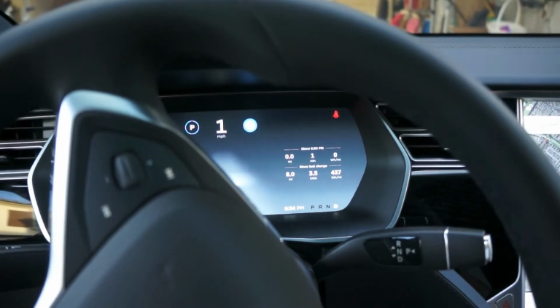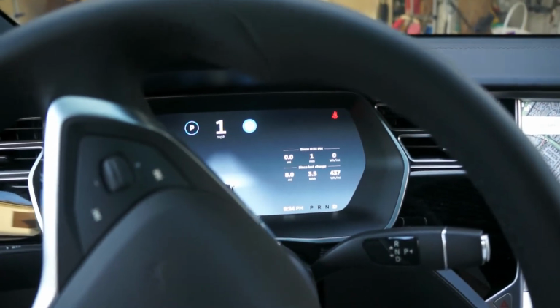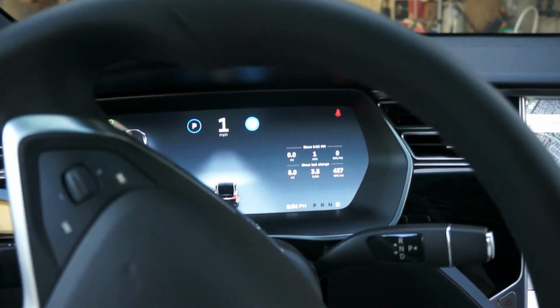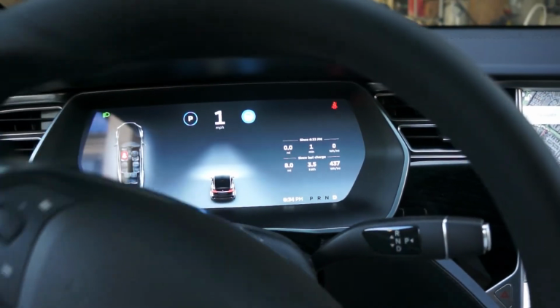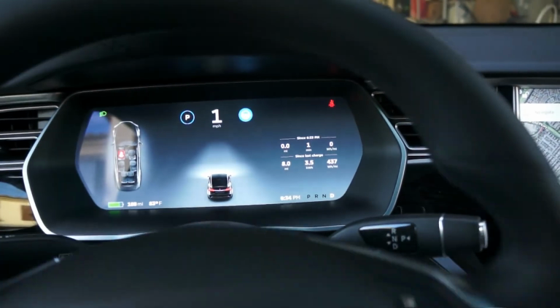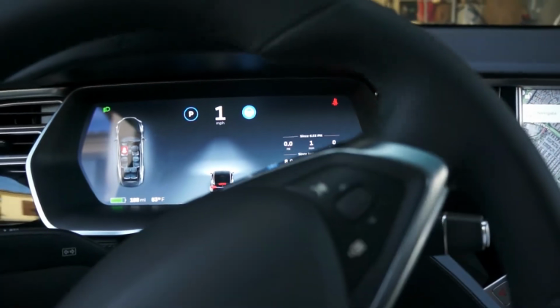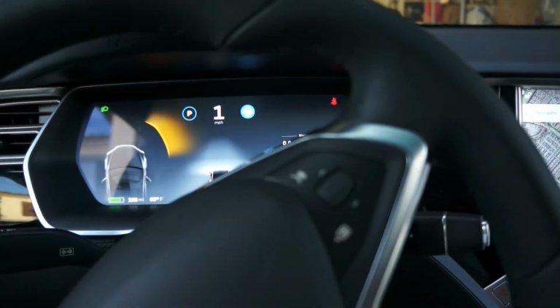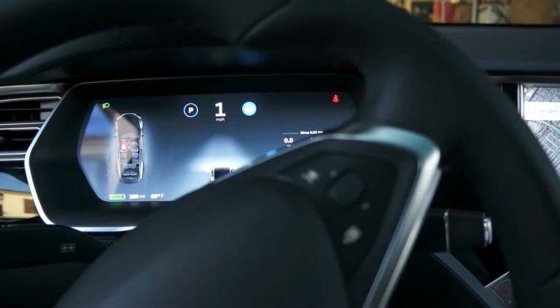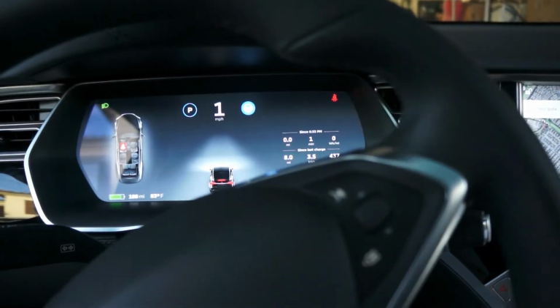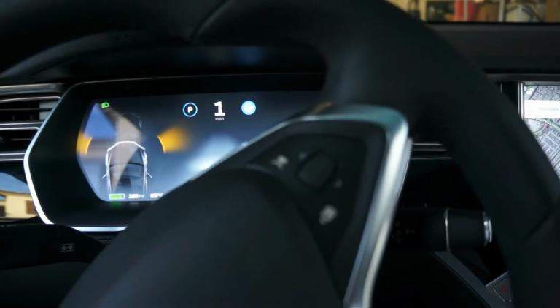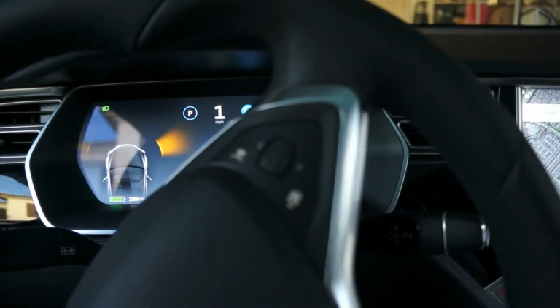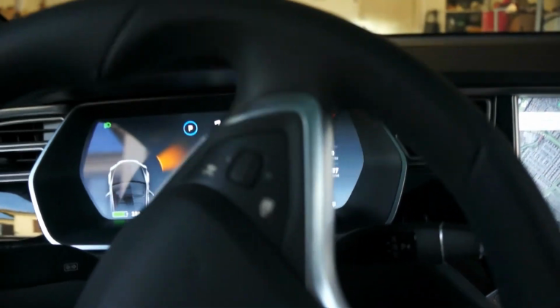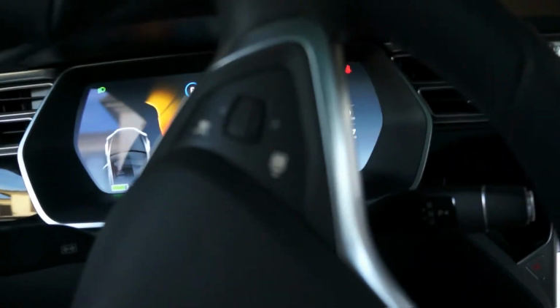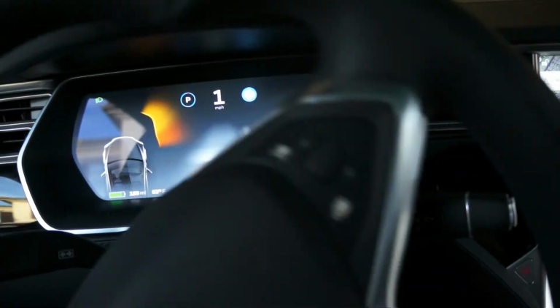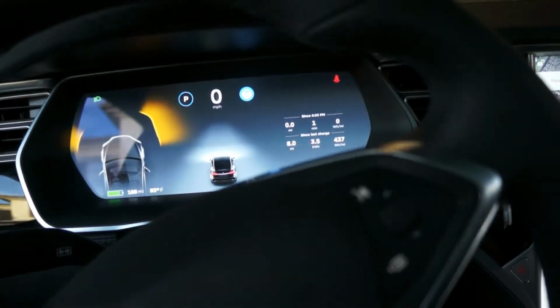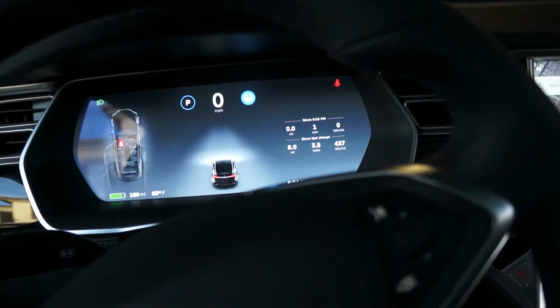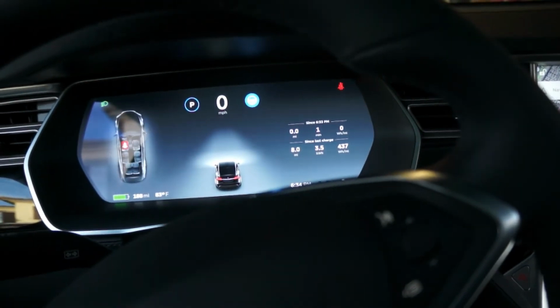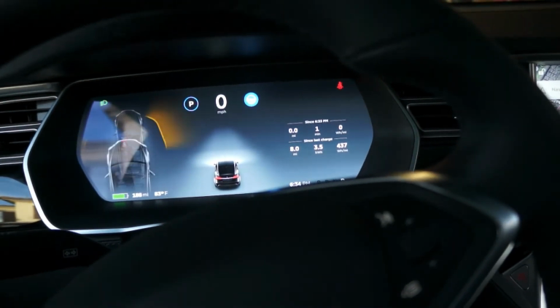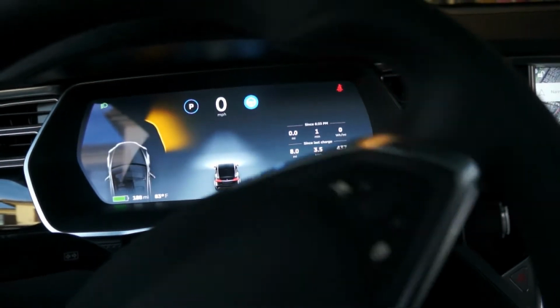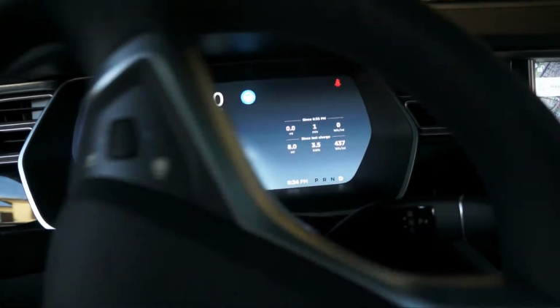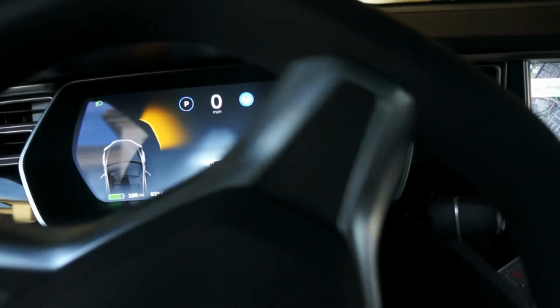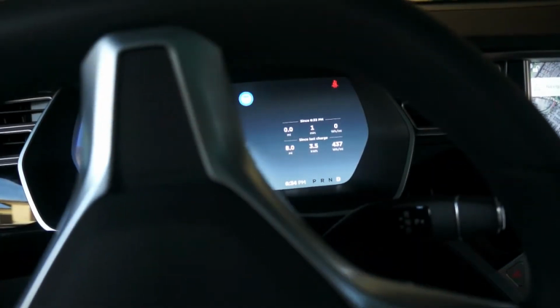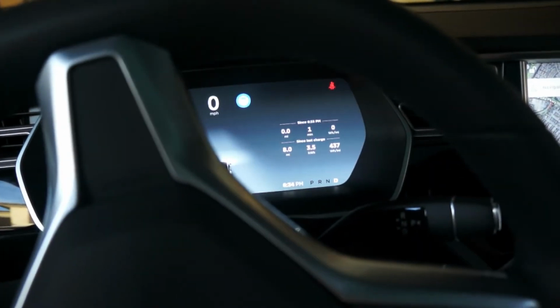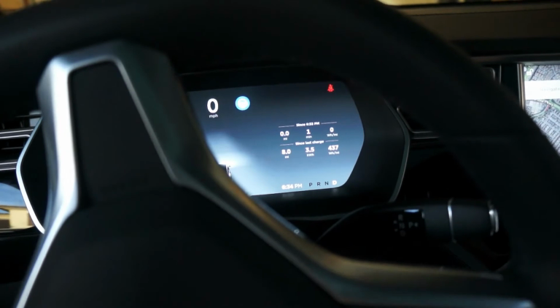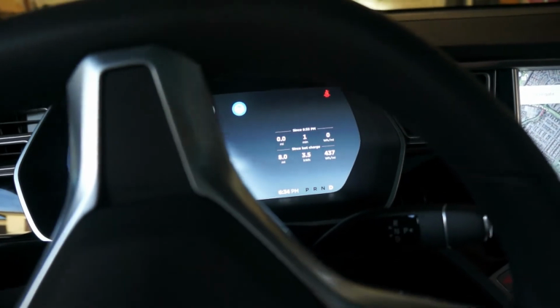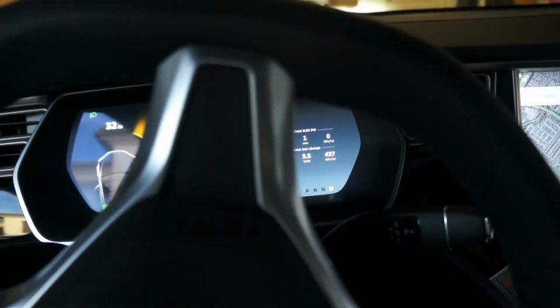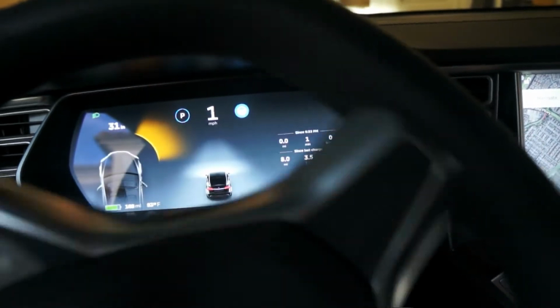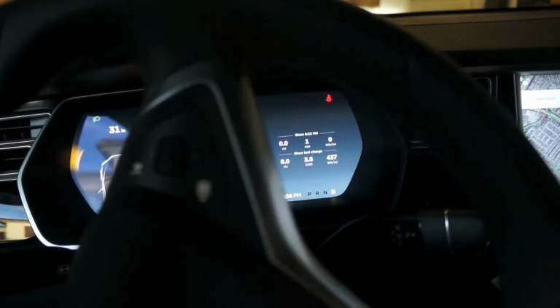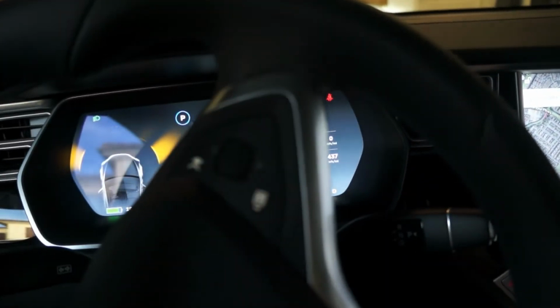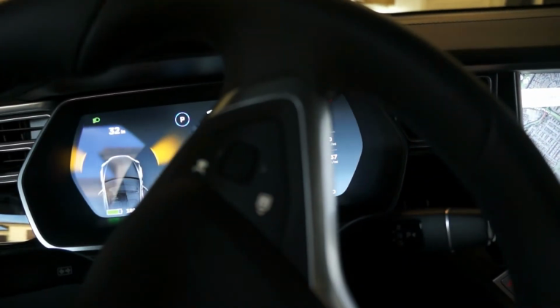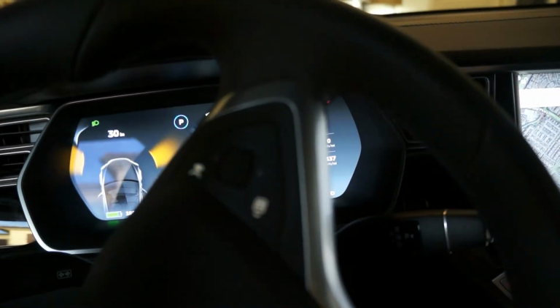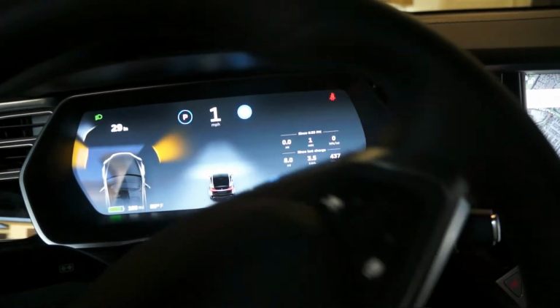Okay, it's coming in, it's detecting everything. It's going to be in the way, and it's parking itself.